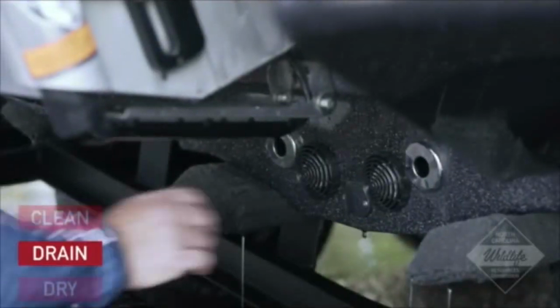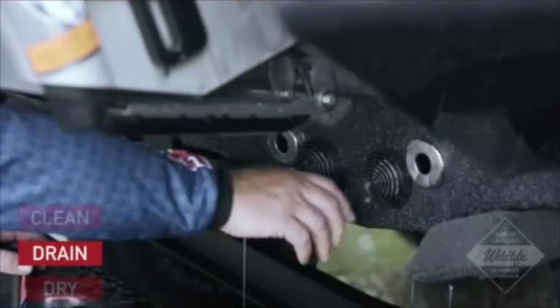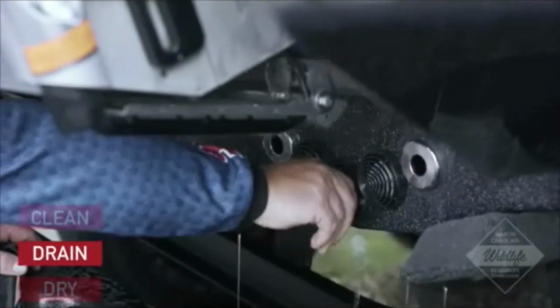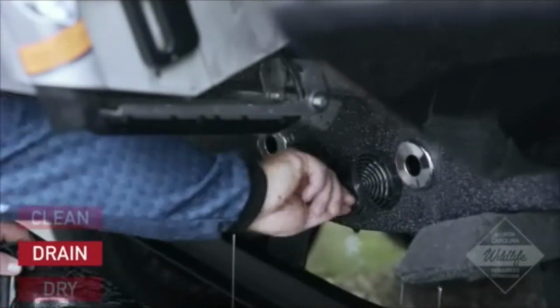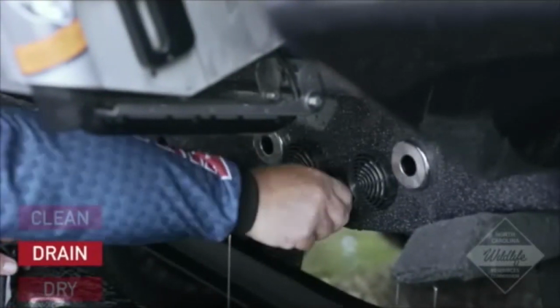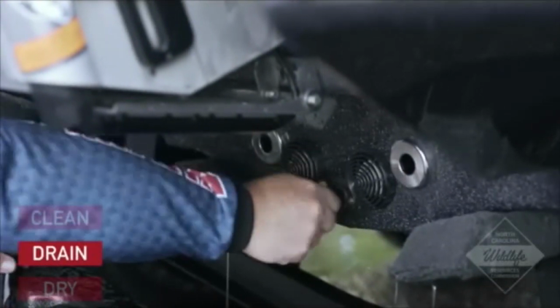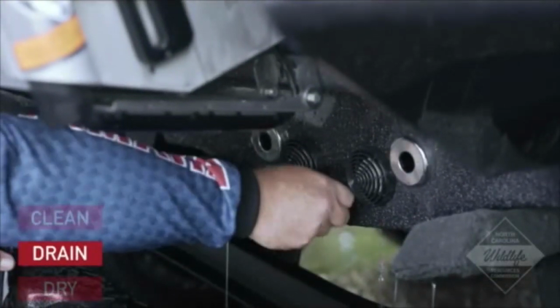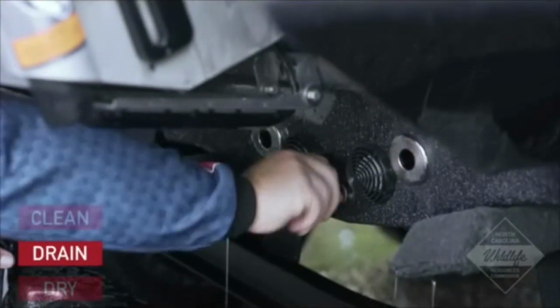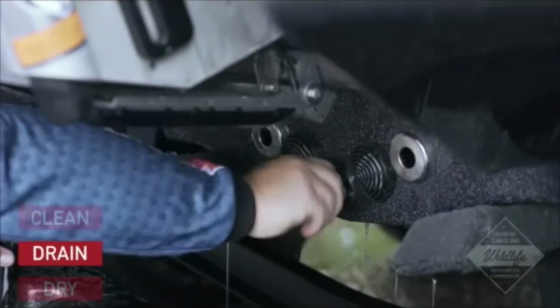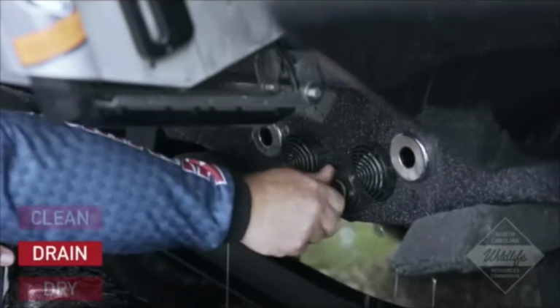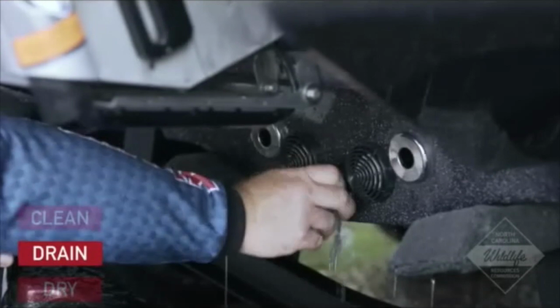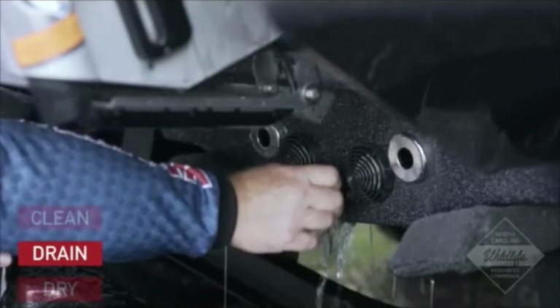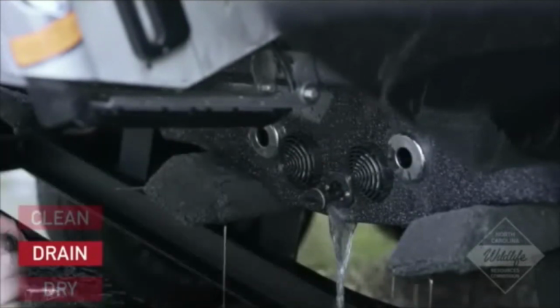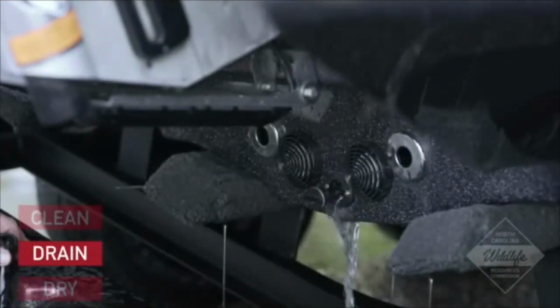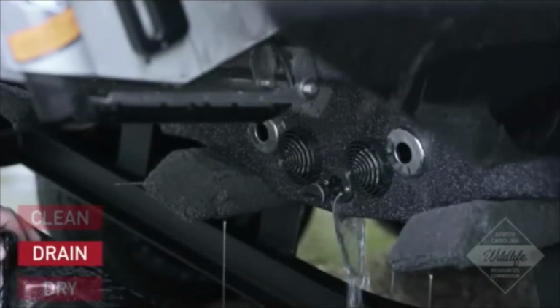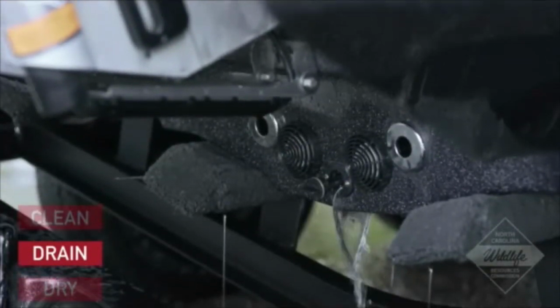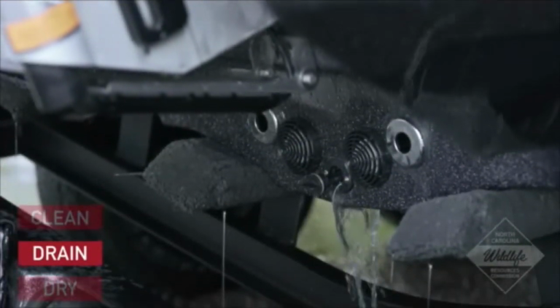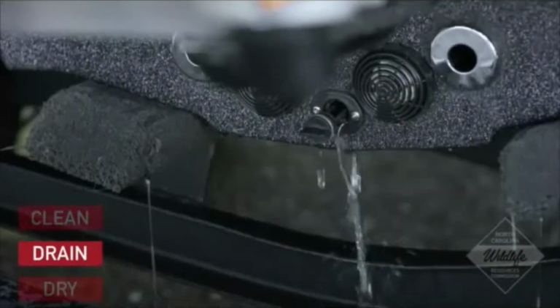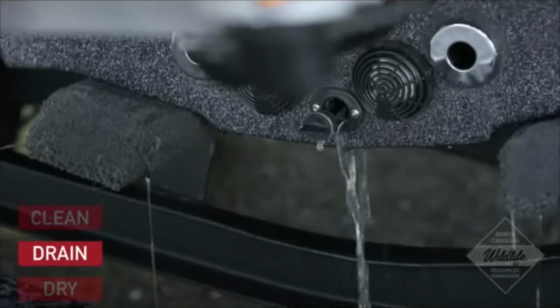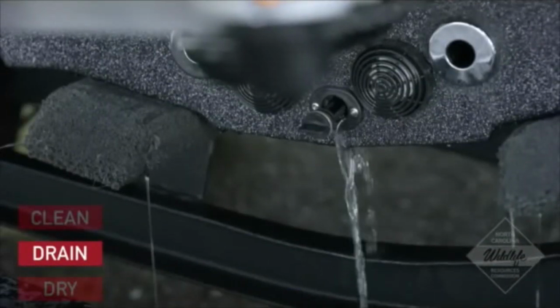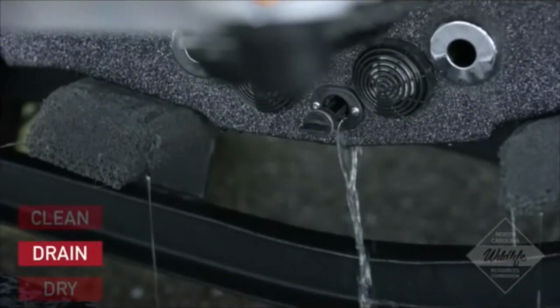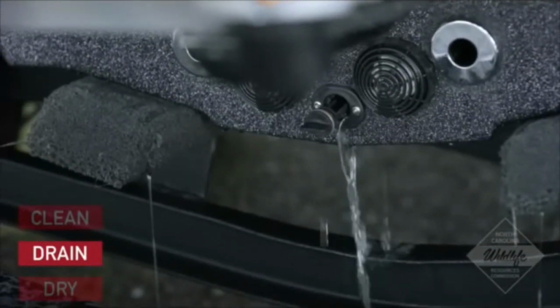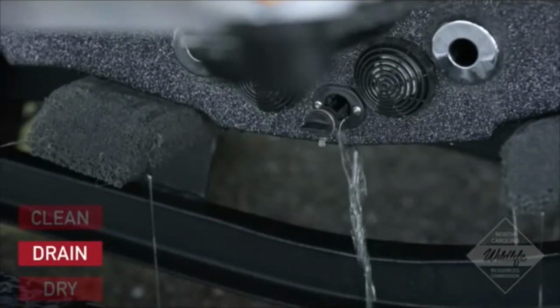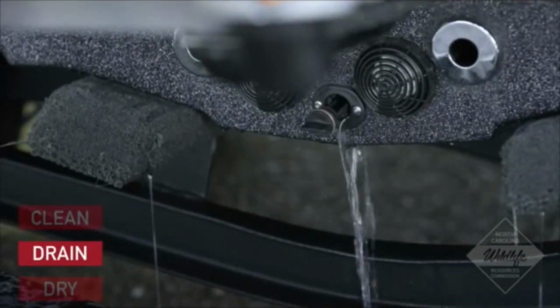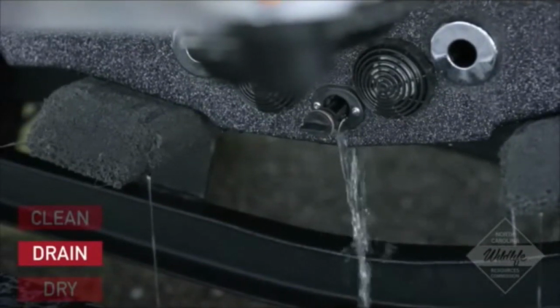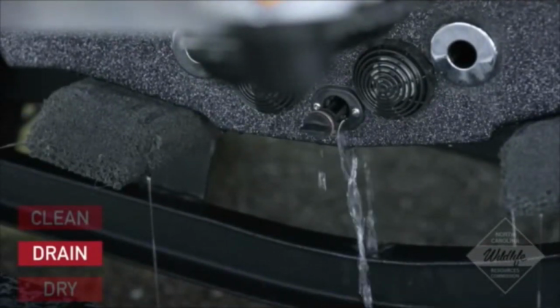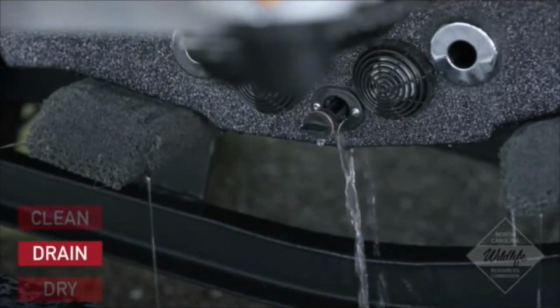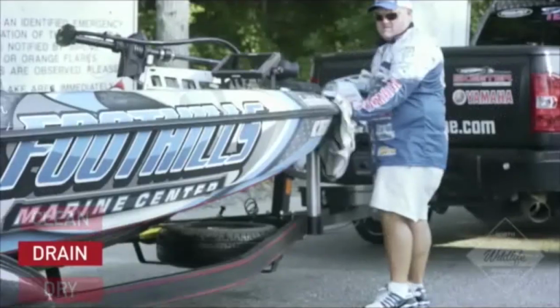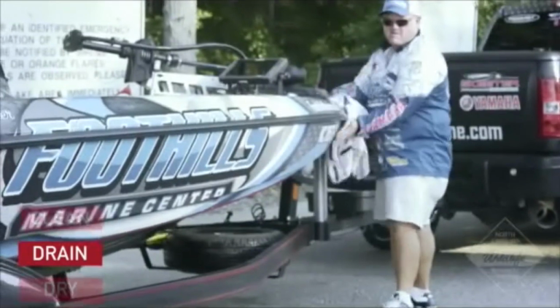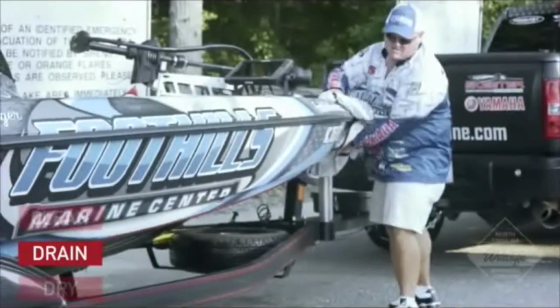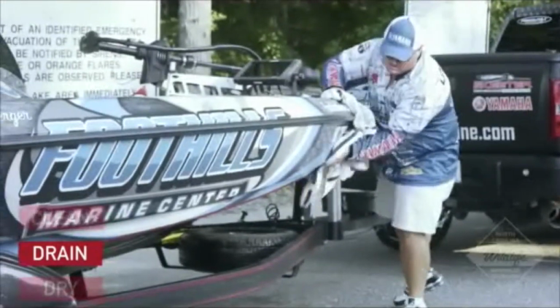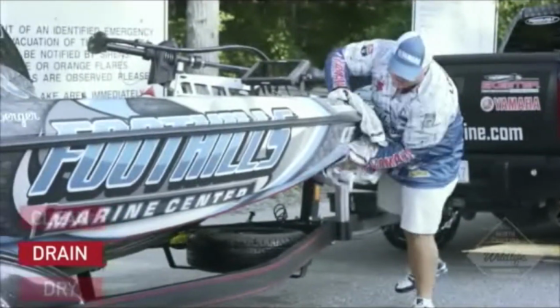Drain. Next, pull all plugs to drain all water from the boat, including the motor, the bilge, livewell, and bait buckets before you leave the lake.